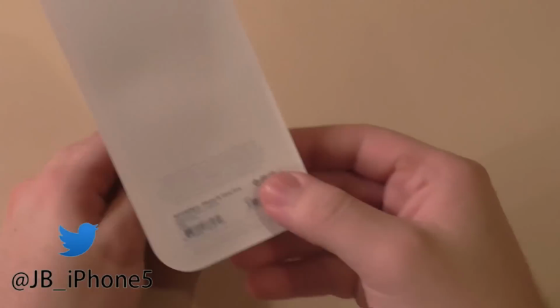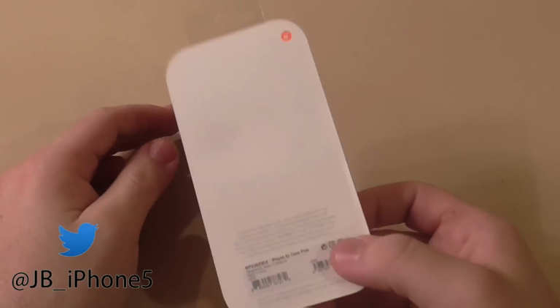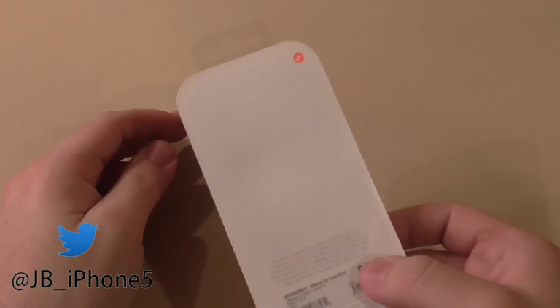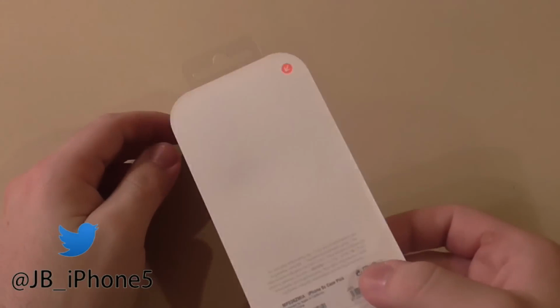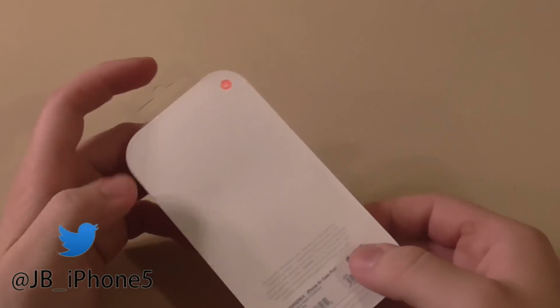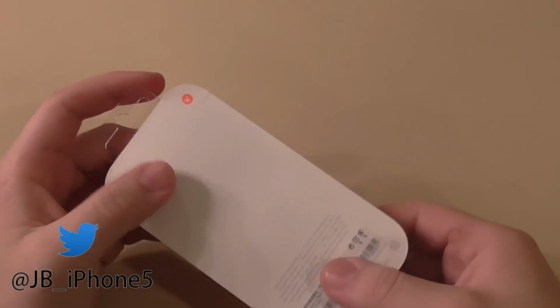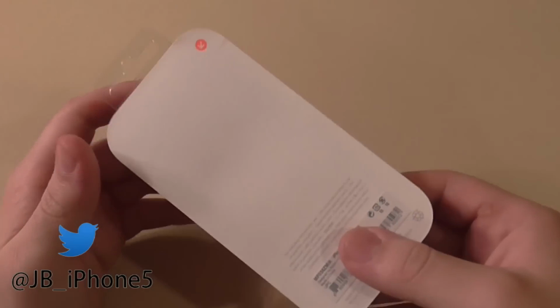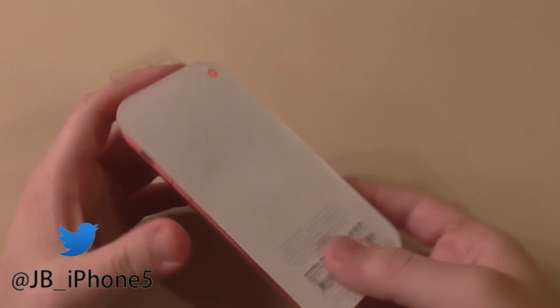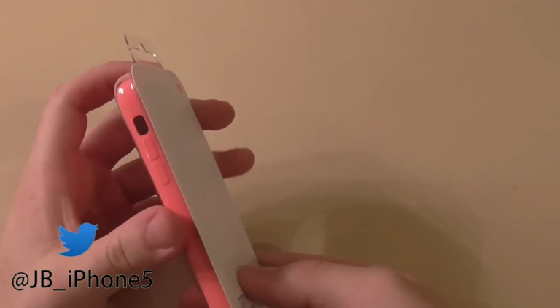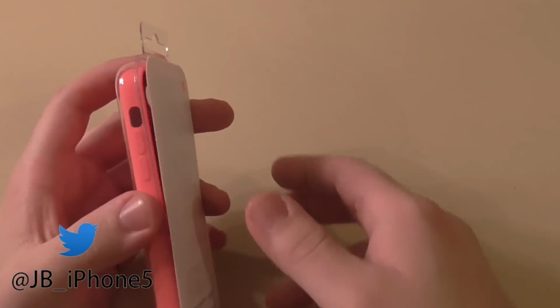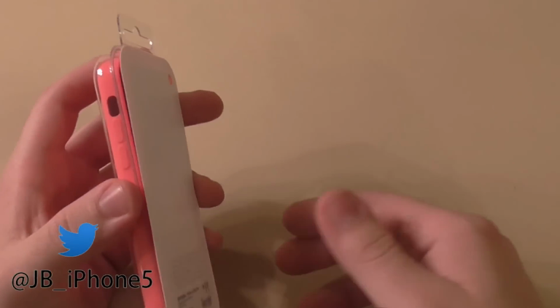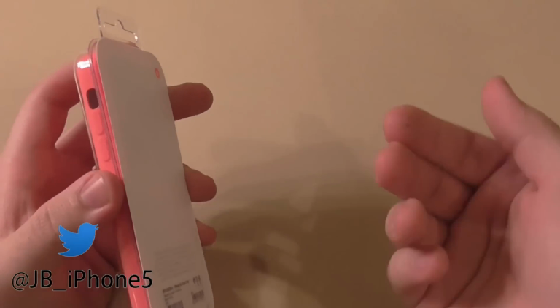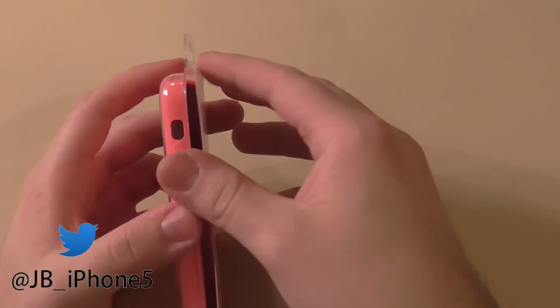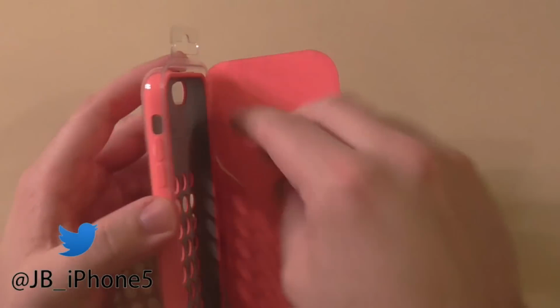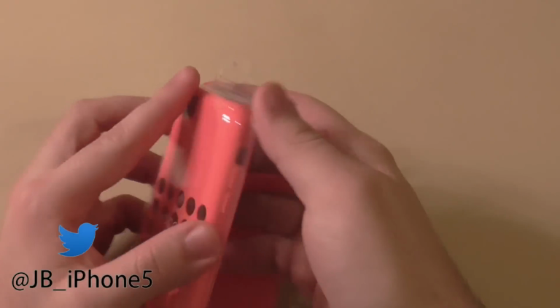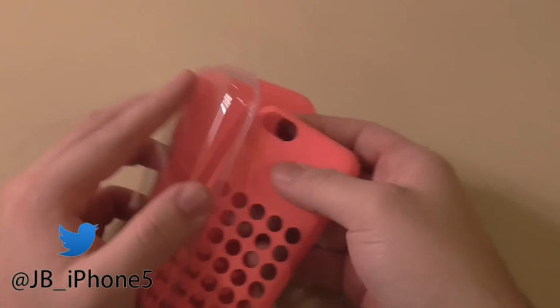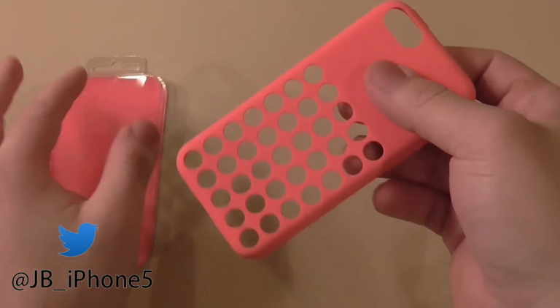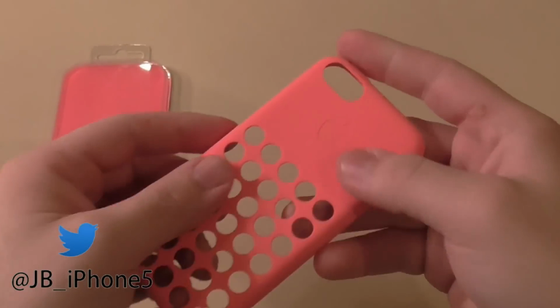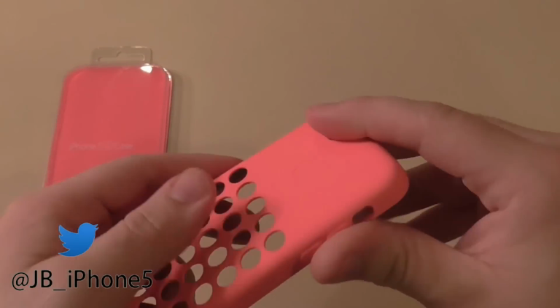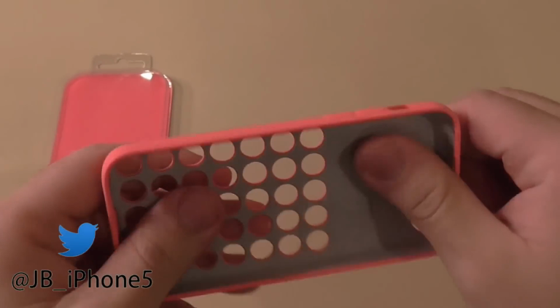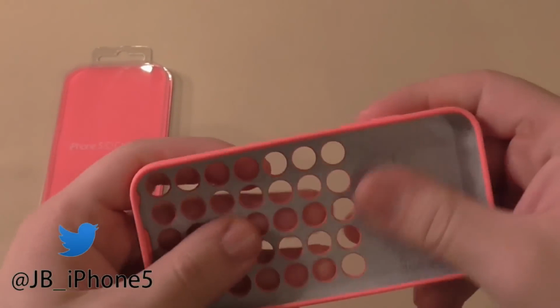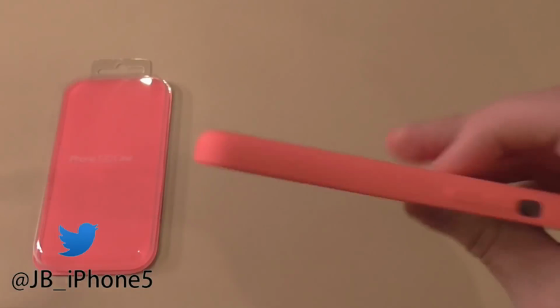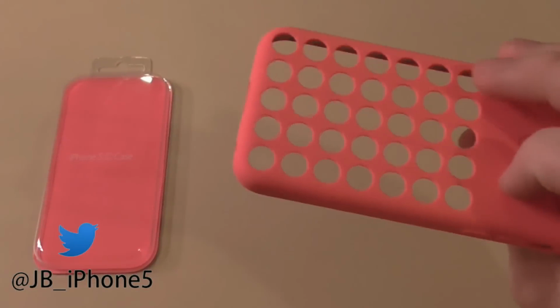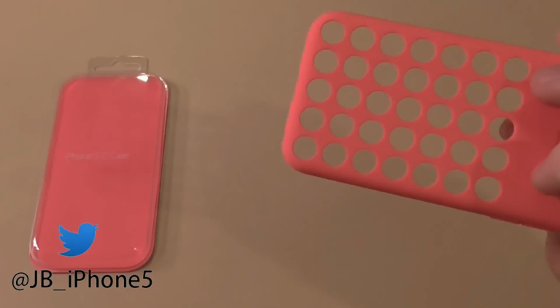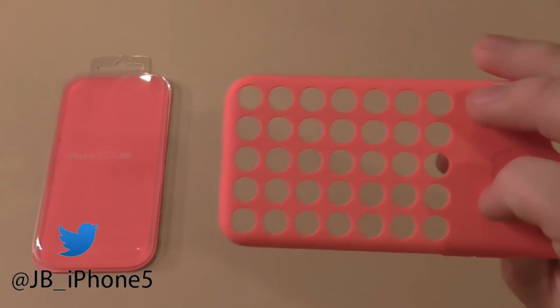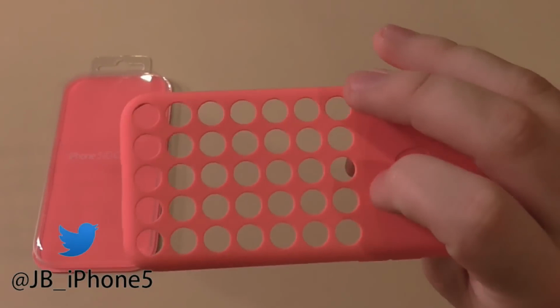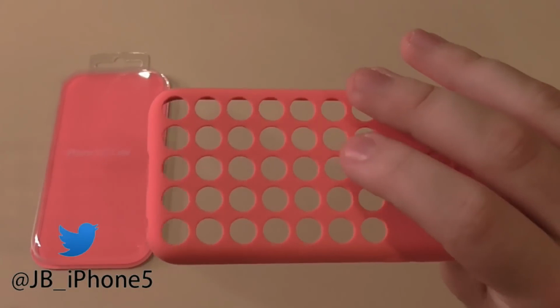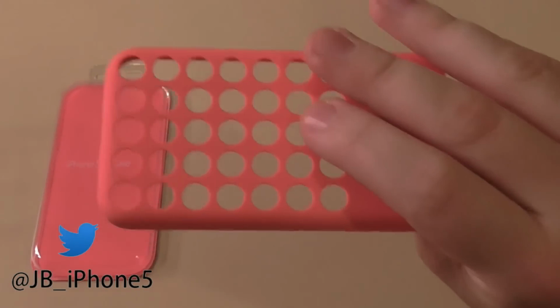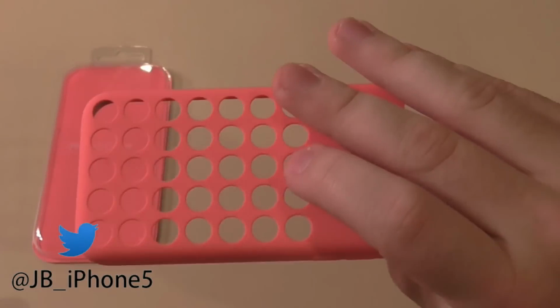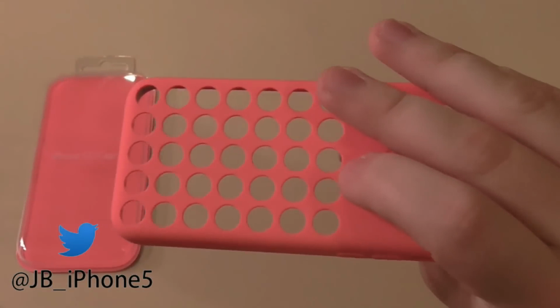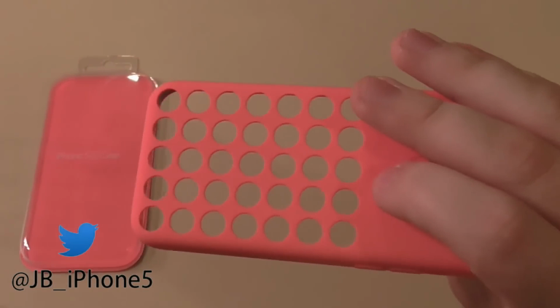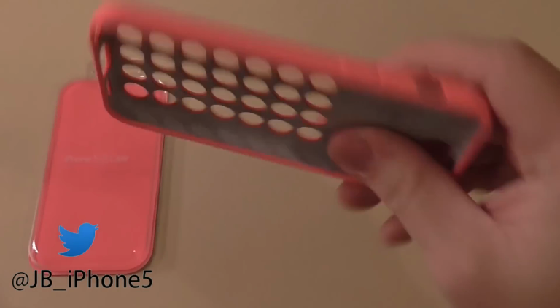So here's the box it came in, and it's very, very lightweight. It feels like there's just about nothing in this box, which kind of scares me a little bit. Here's the actual case — I guess it's not even really a case. There's holes in it, so I don't really know if I could call that a case.